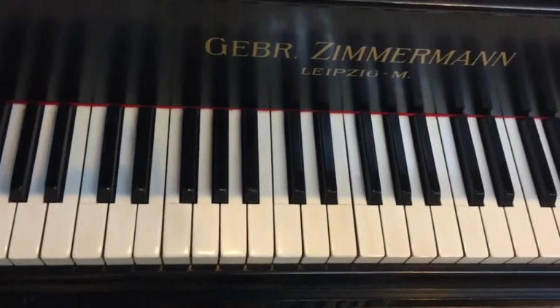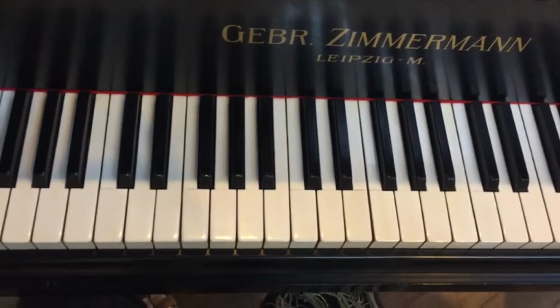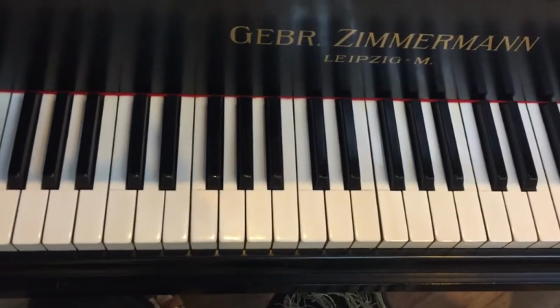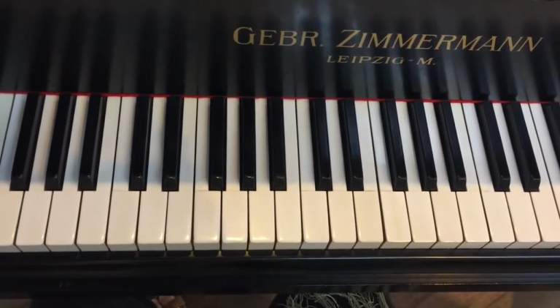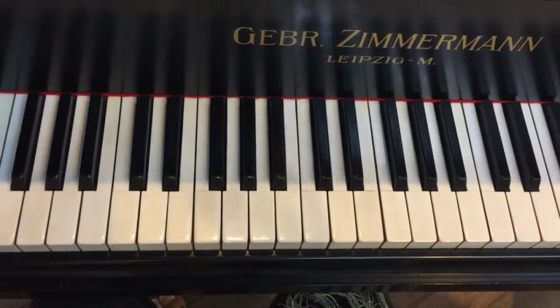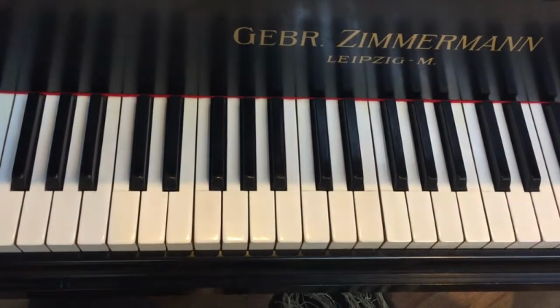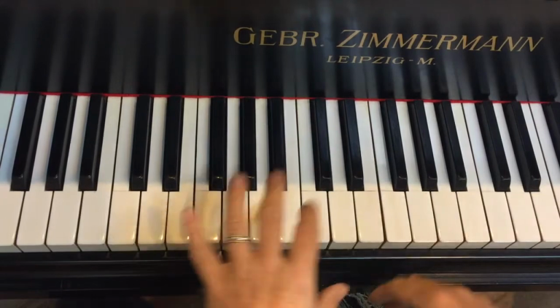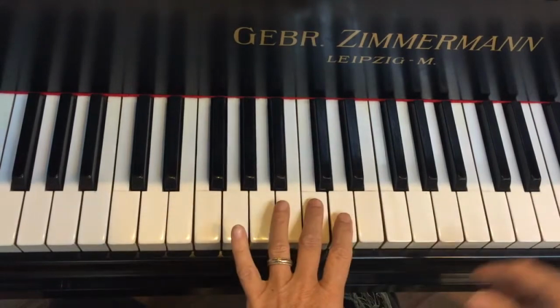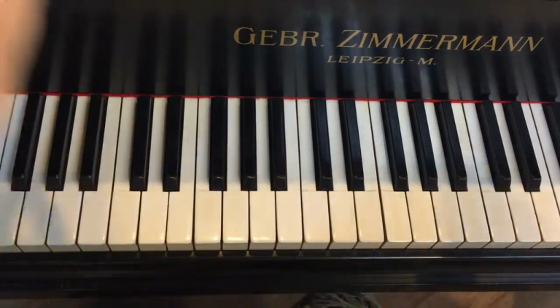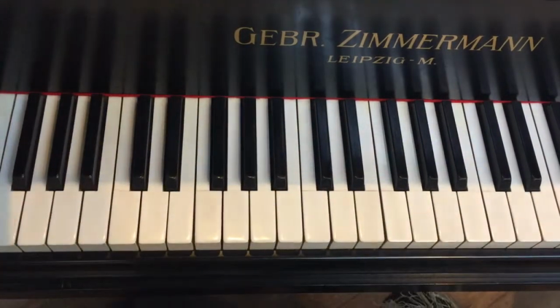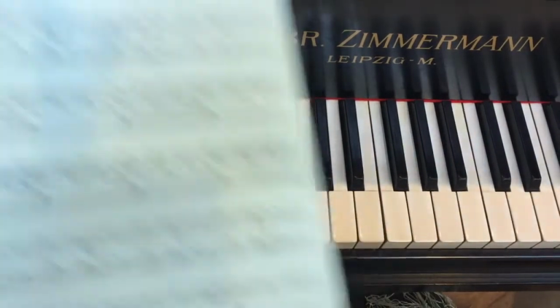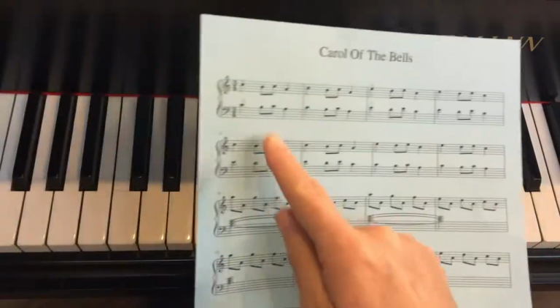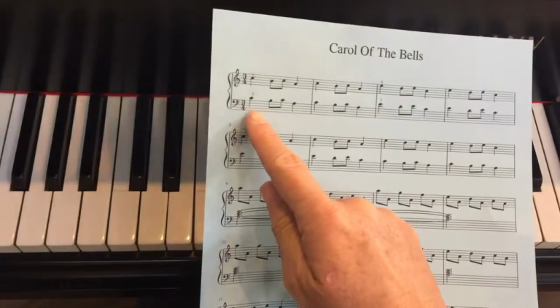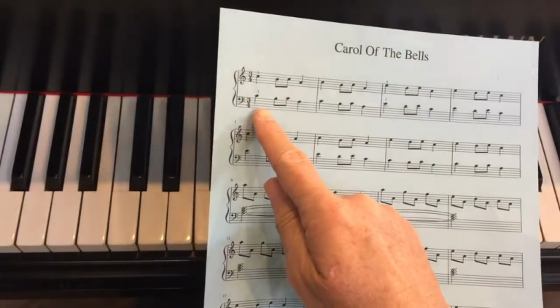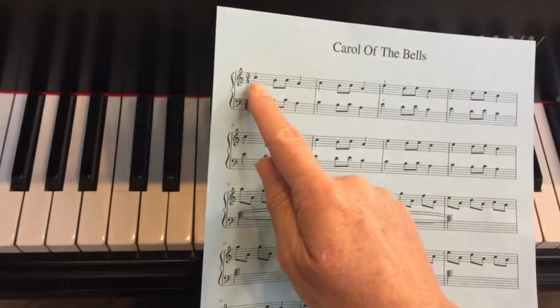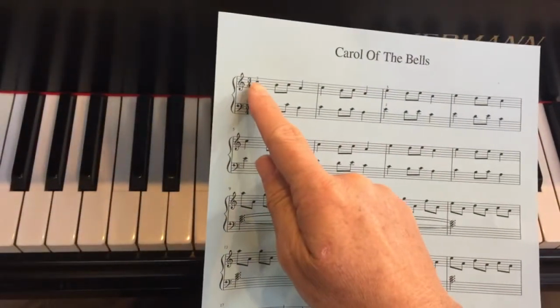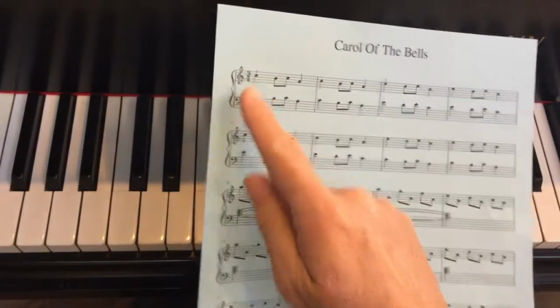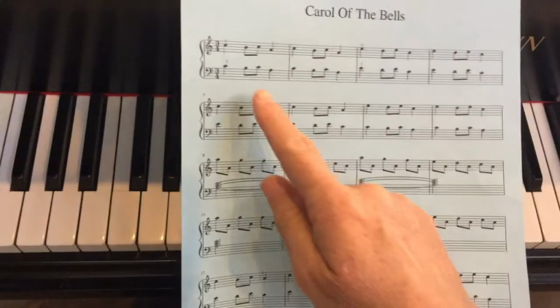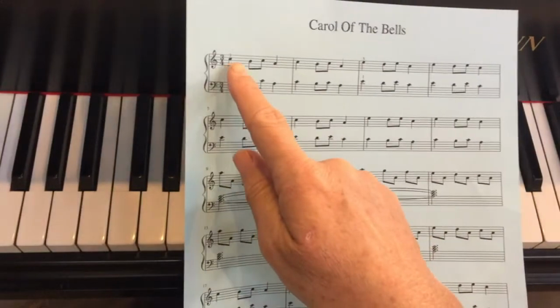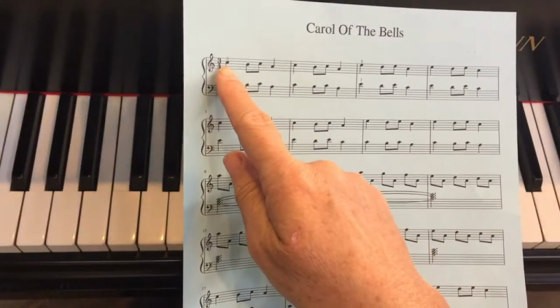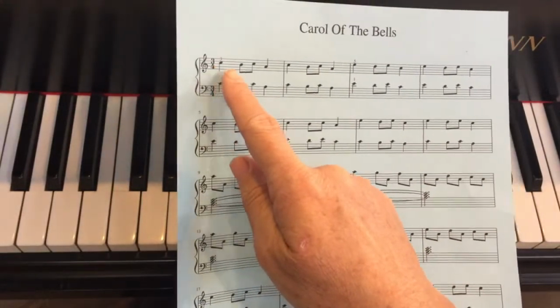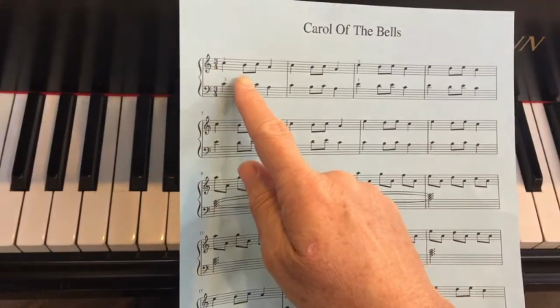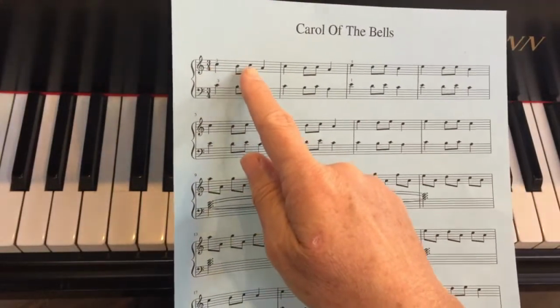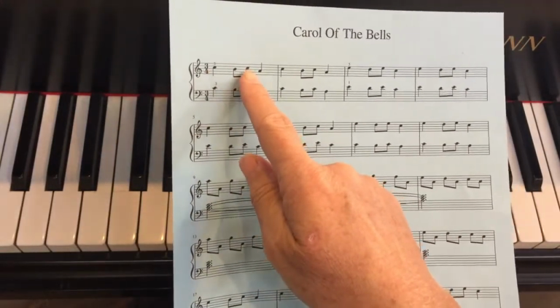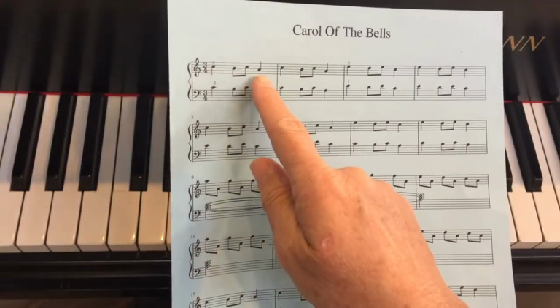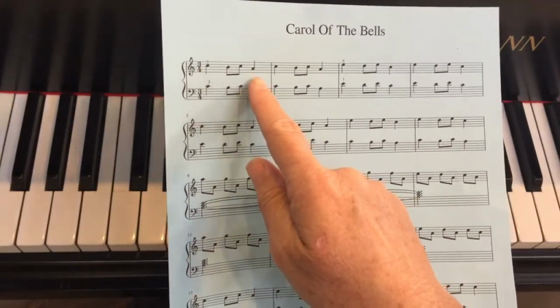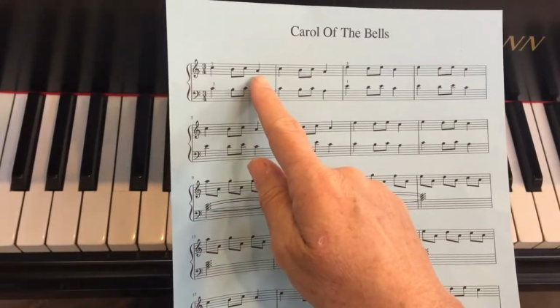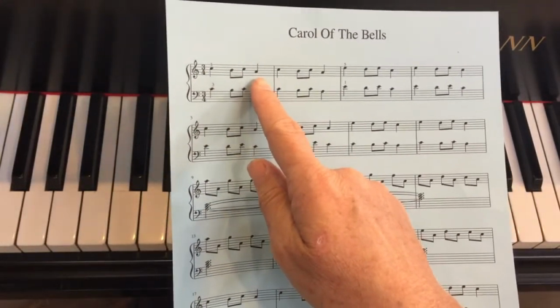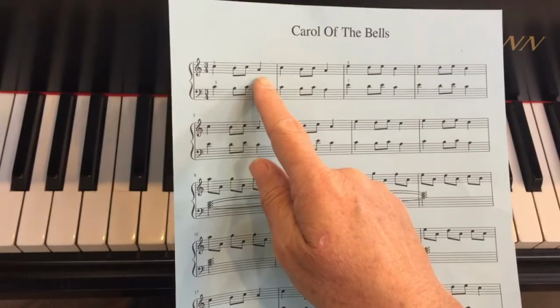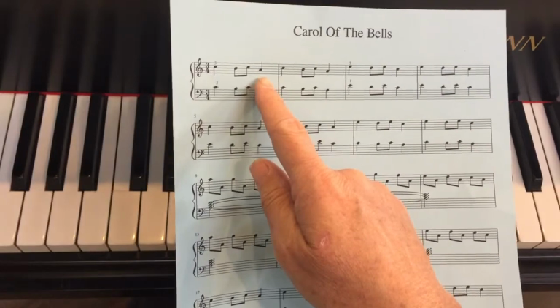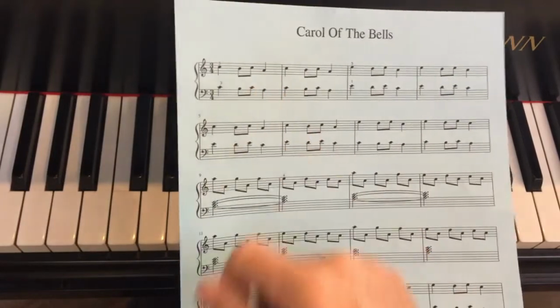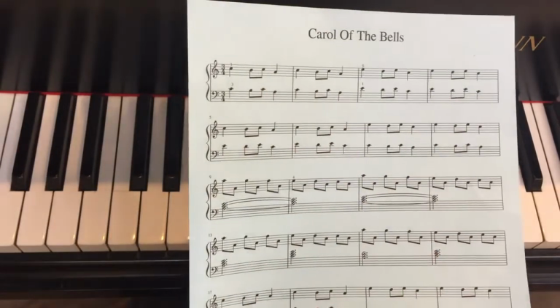We started off with our ostinato pattern and we're working around — you can see it here — middle C and treble C. We're going to start down a second, up a second, down a third. And that's pretty much the motive for the whole song.